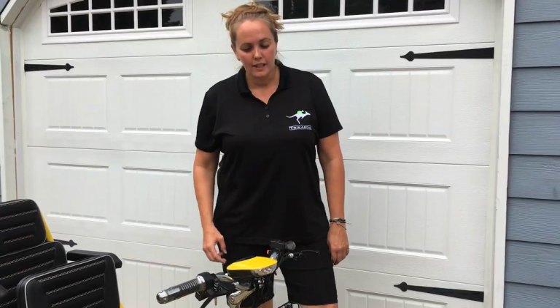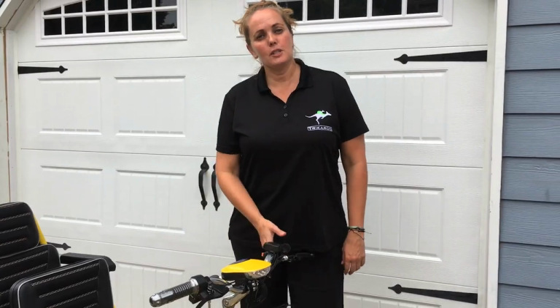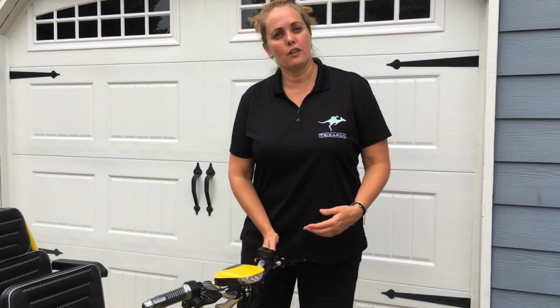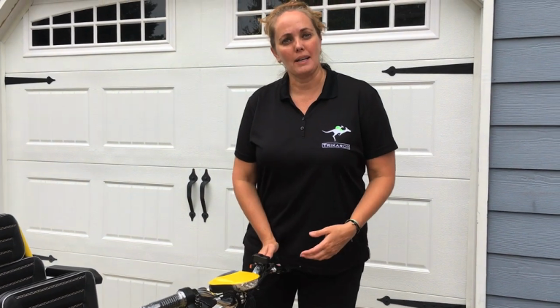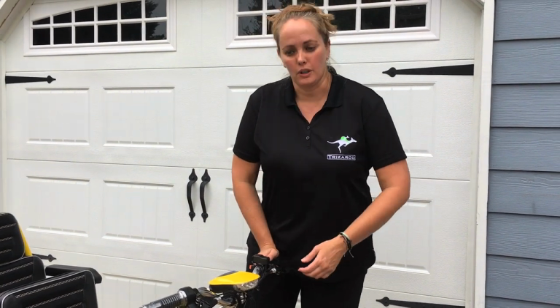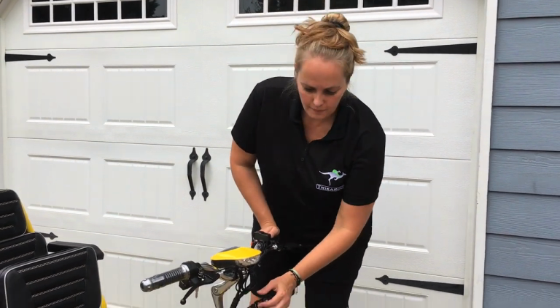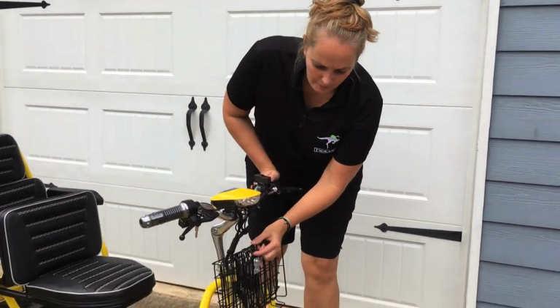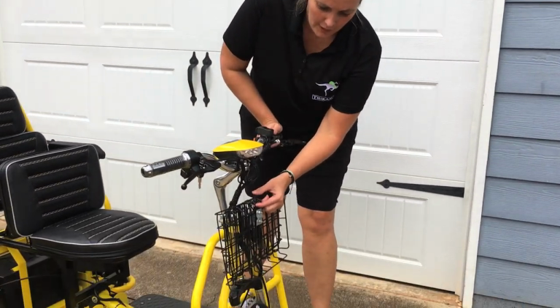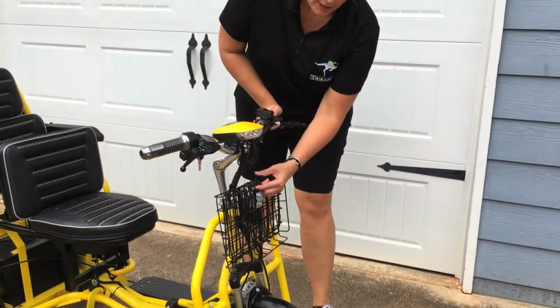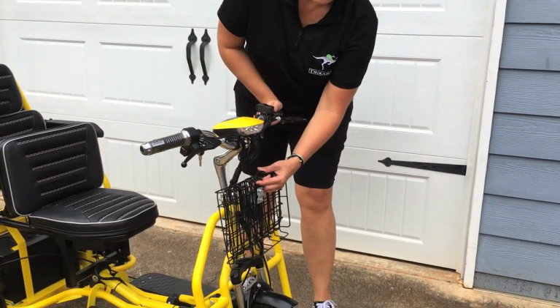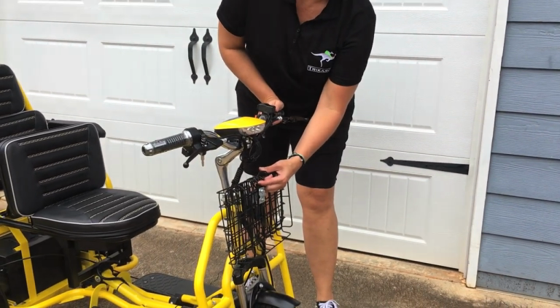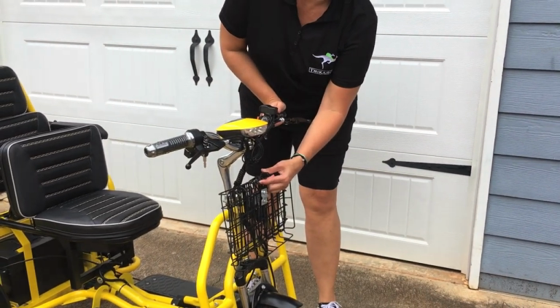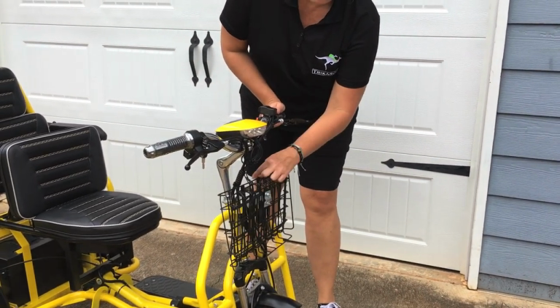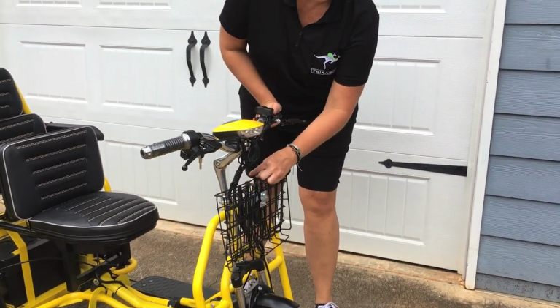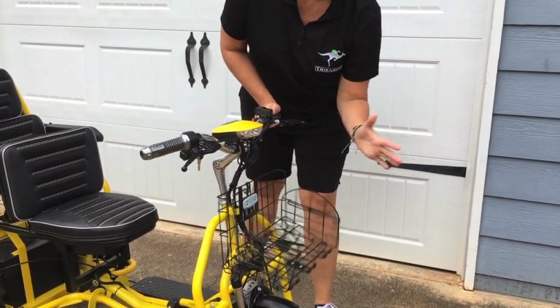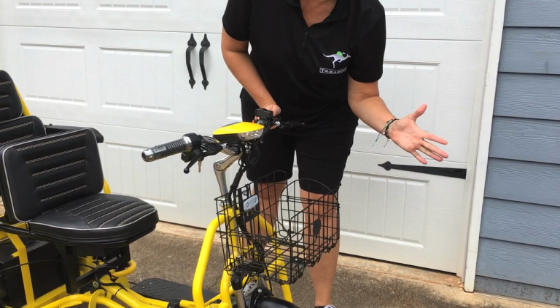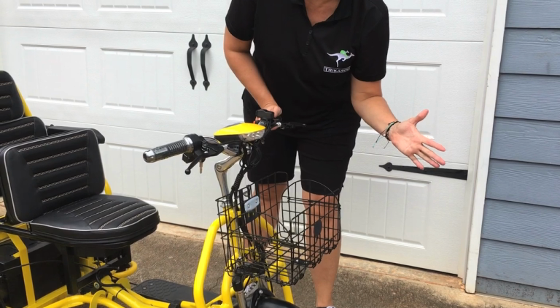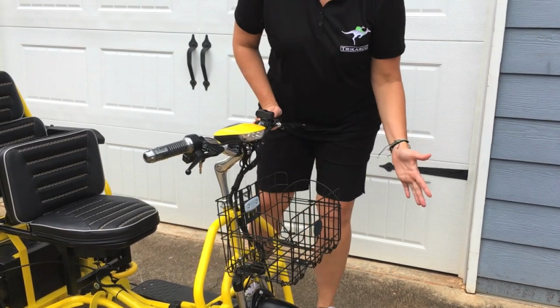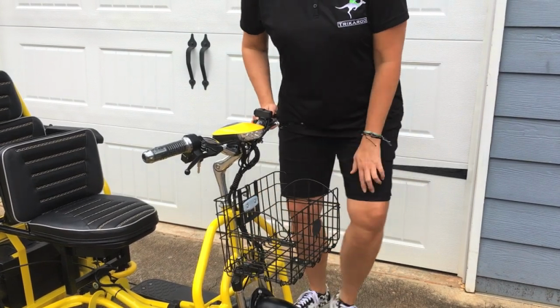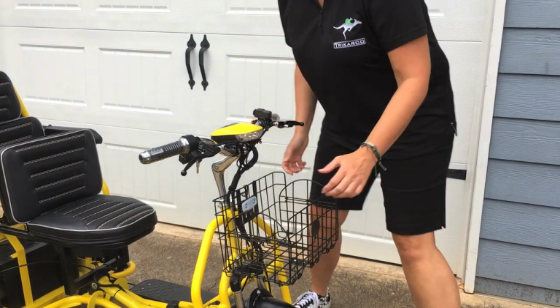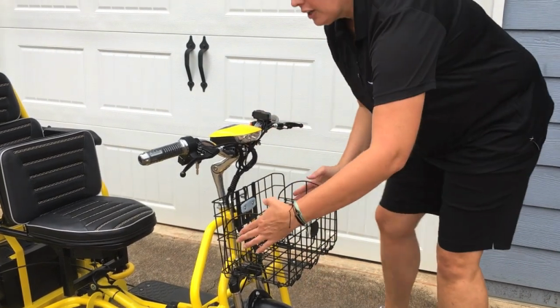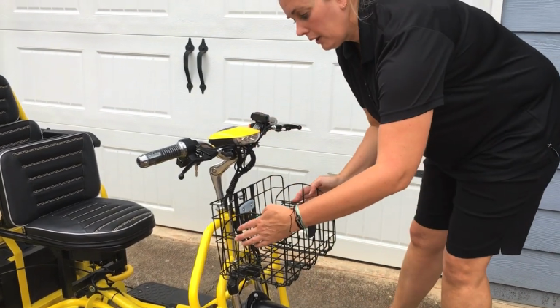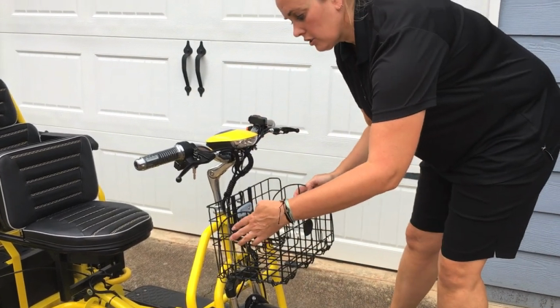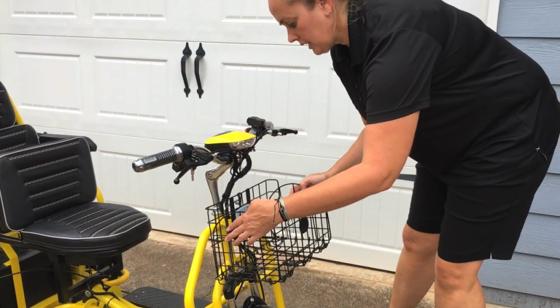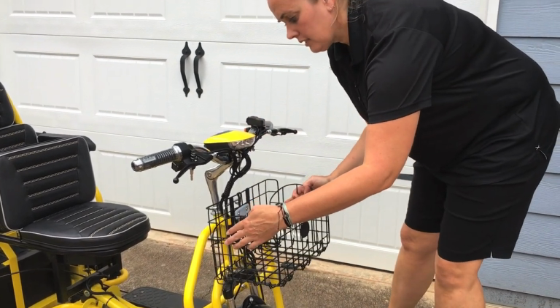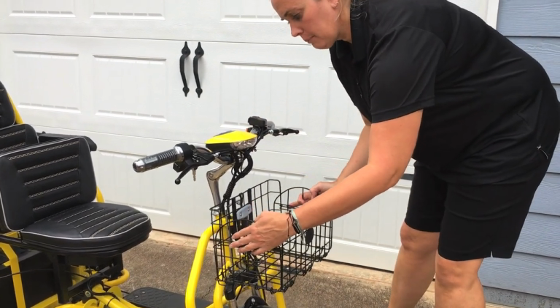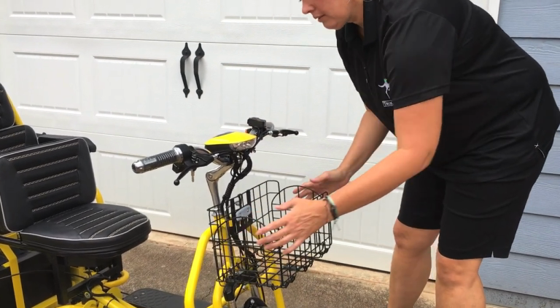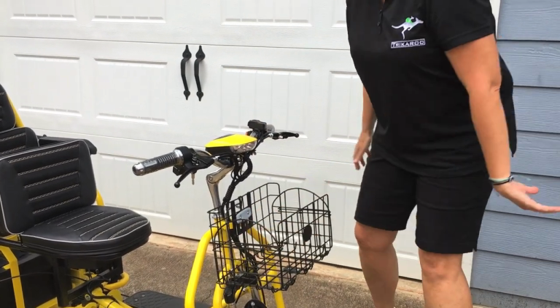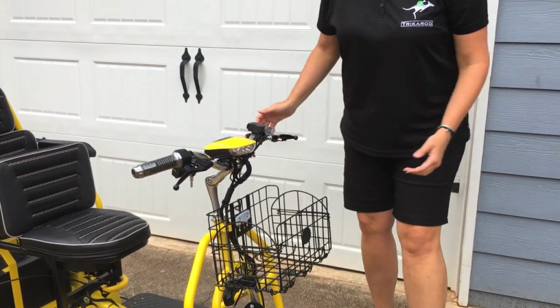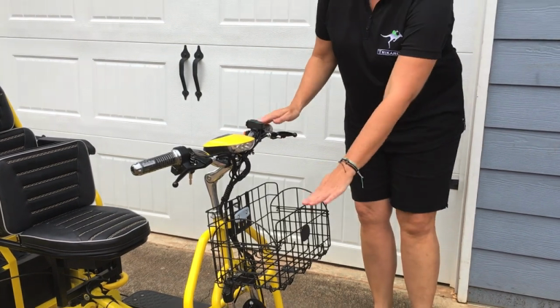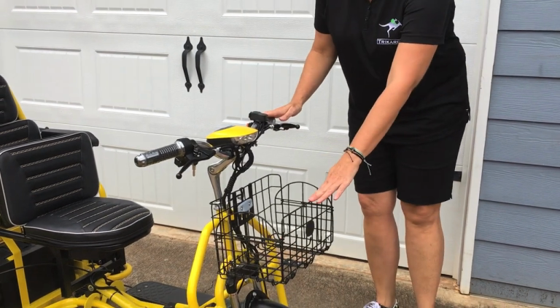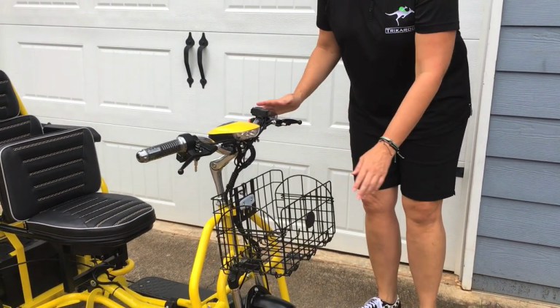Let me show you how the front basket works. Under the latch up top, let the basket go — it is spring loaded. You'll want to make sure the sides clamp in for safety and you're good to go.